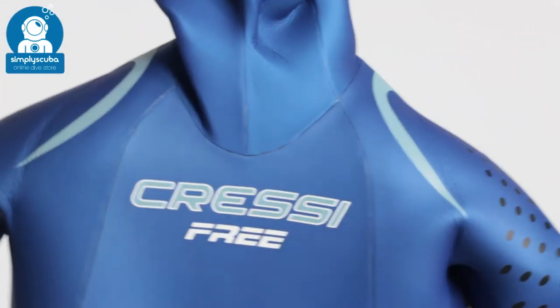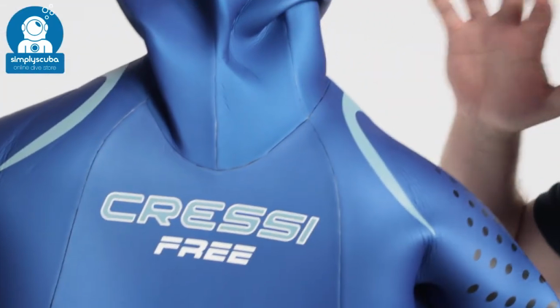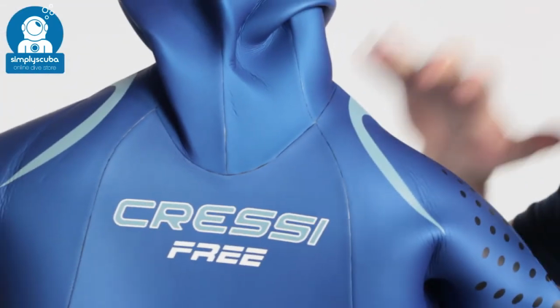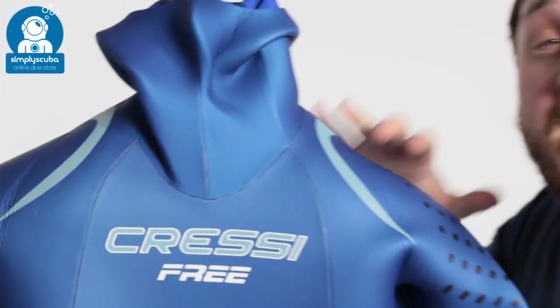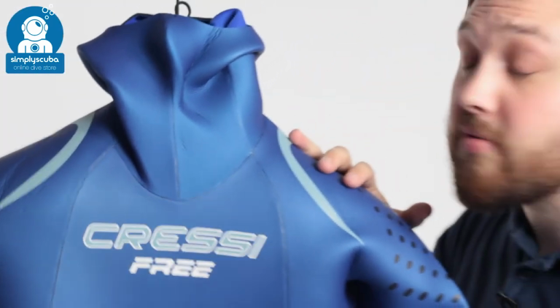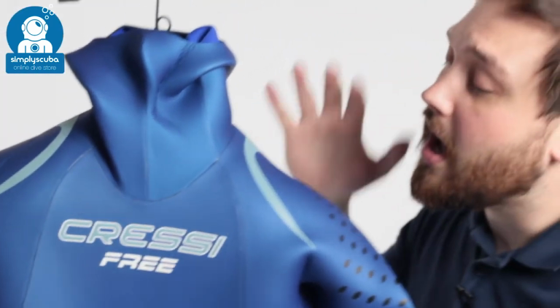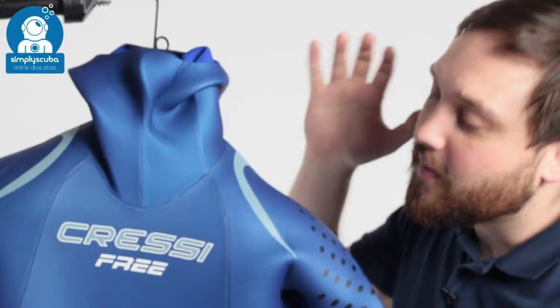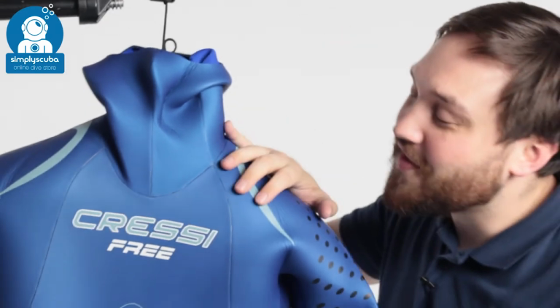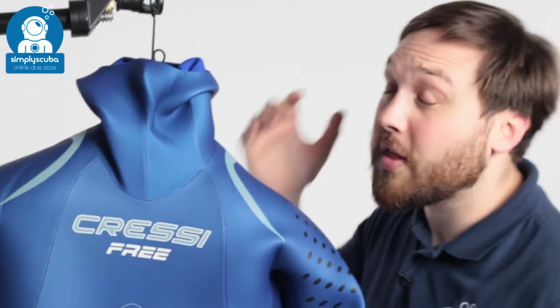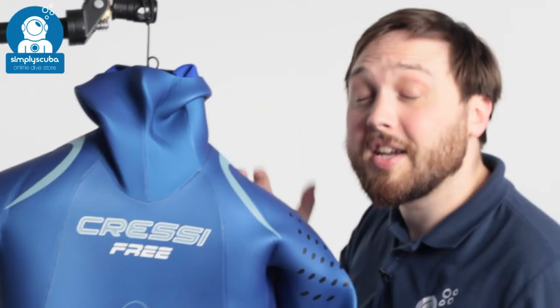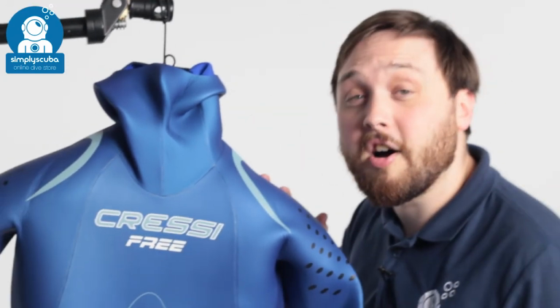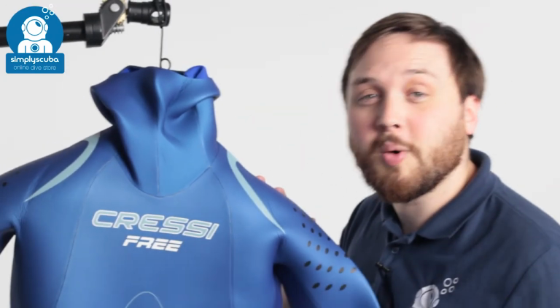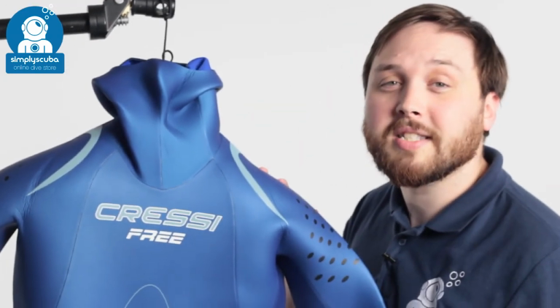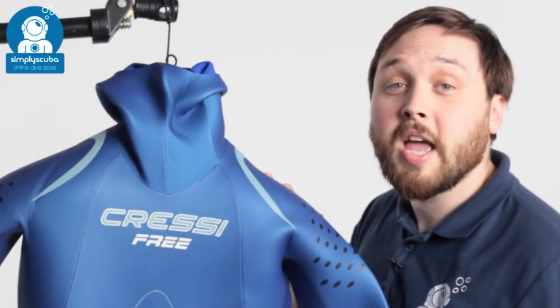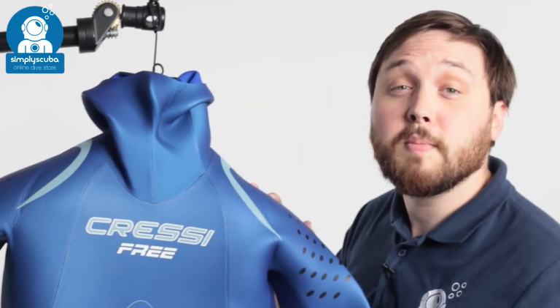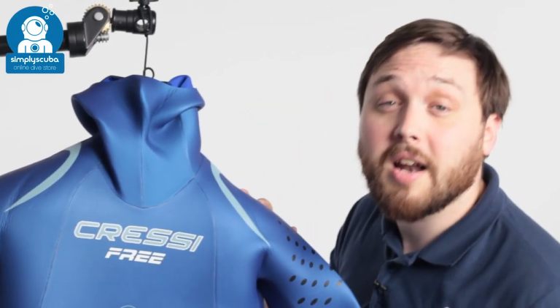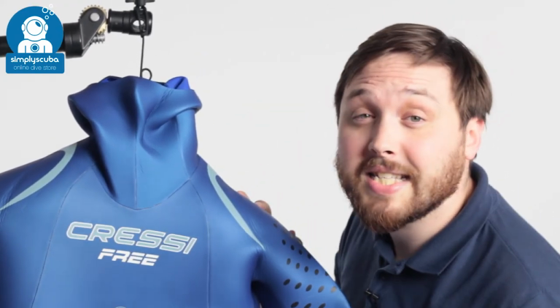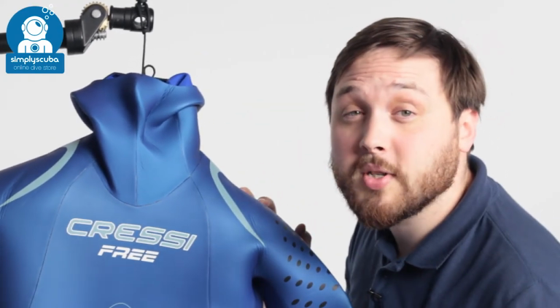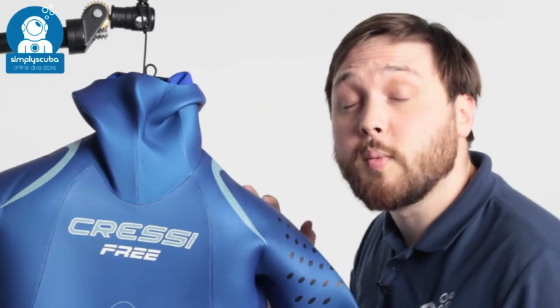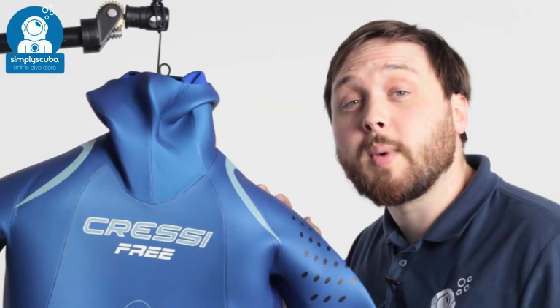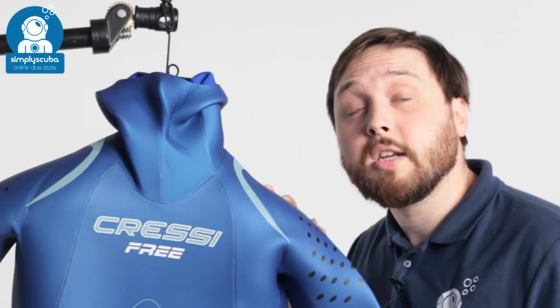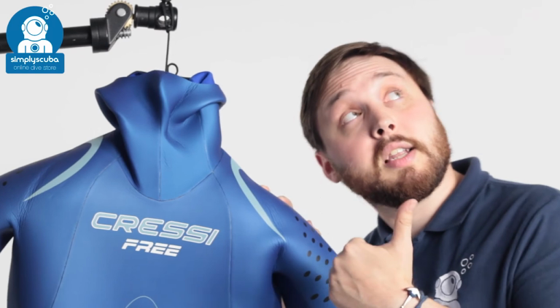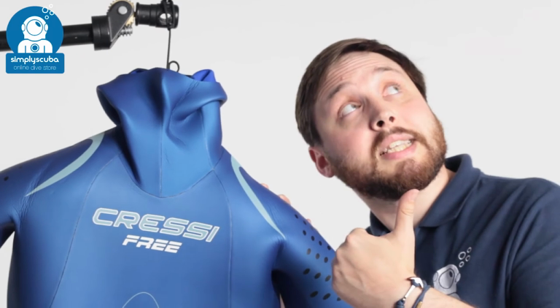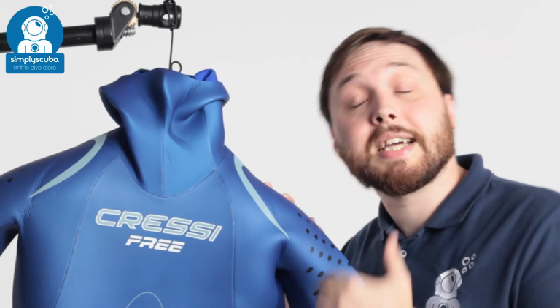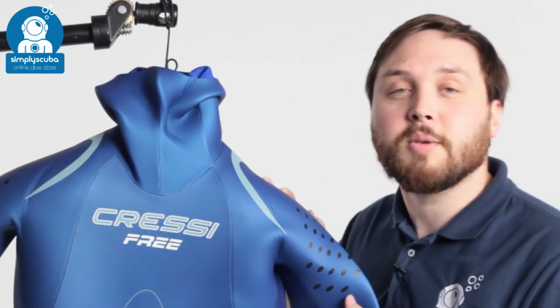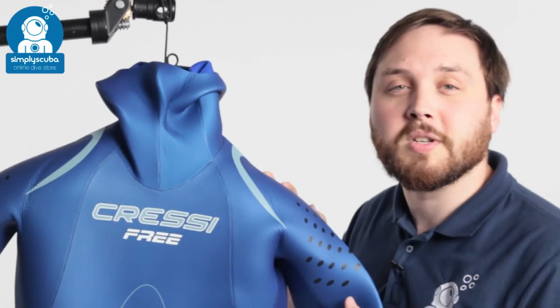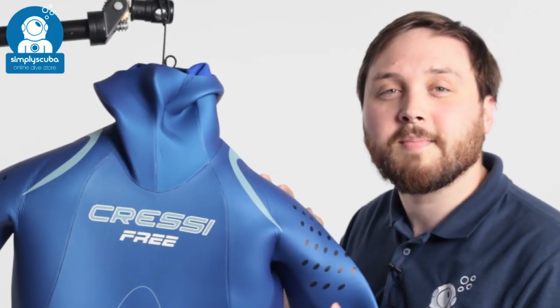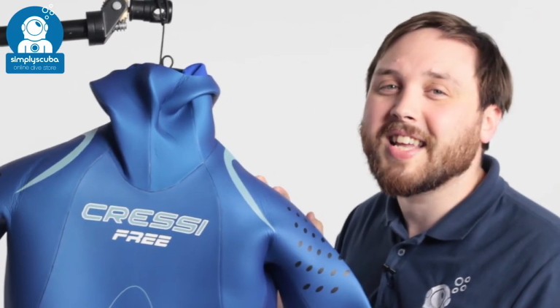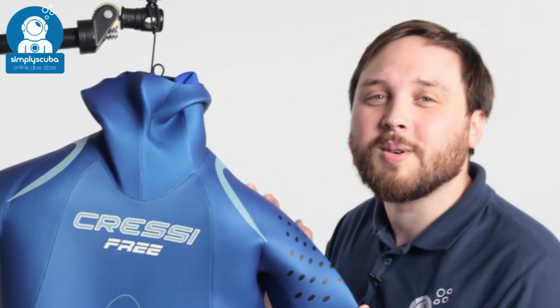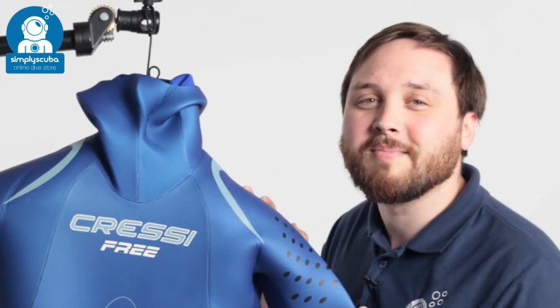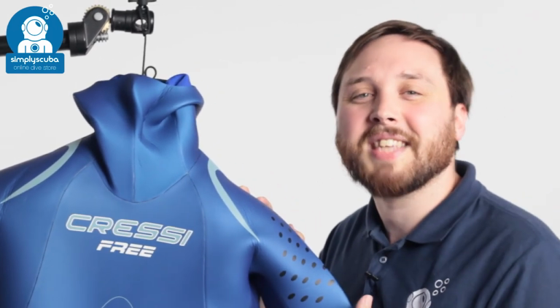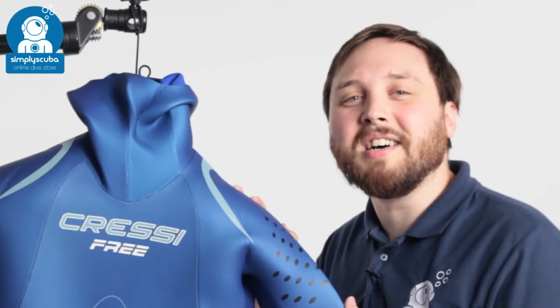So this is the Cressi Free 3.5mm Wetsuit. If you missed our latest episode of Weird Wednesday, you can click on the link at the top to watch that. Thanks for watching, and safe diving.